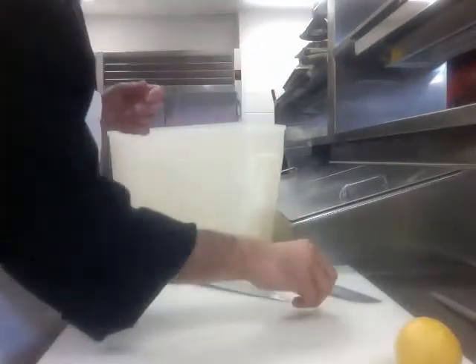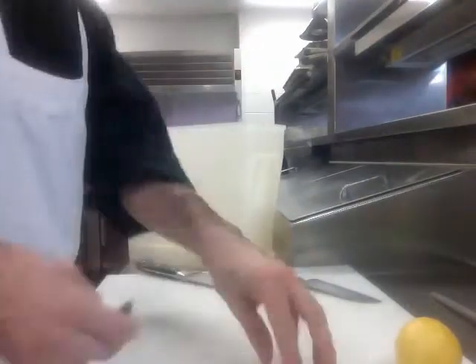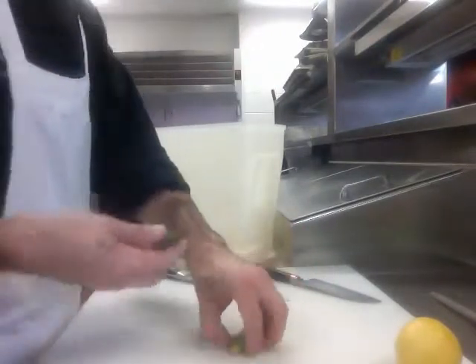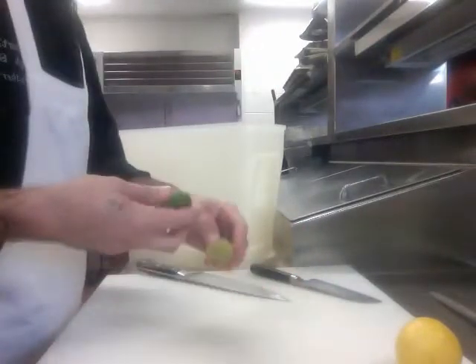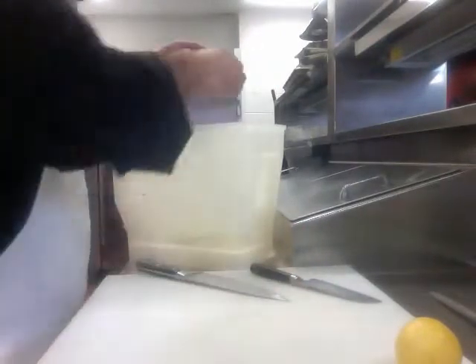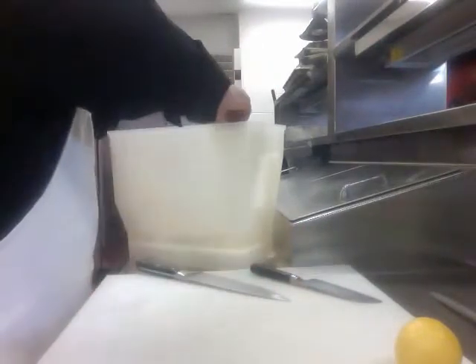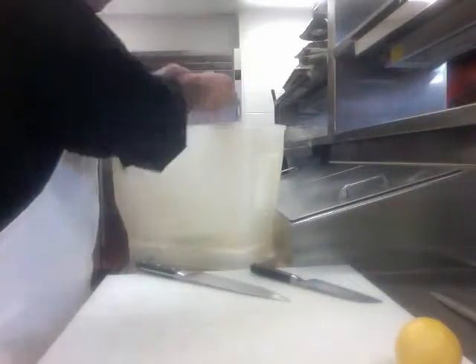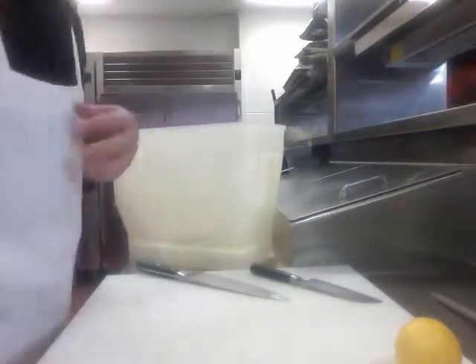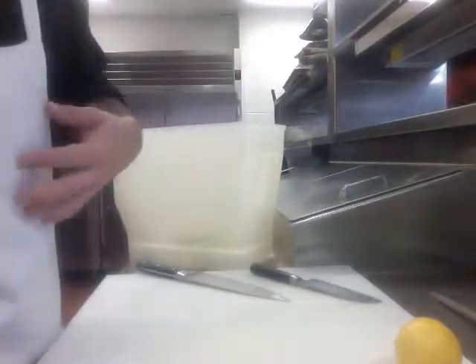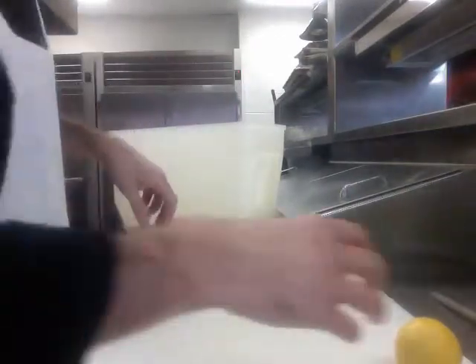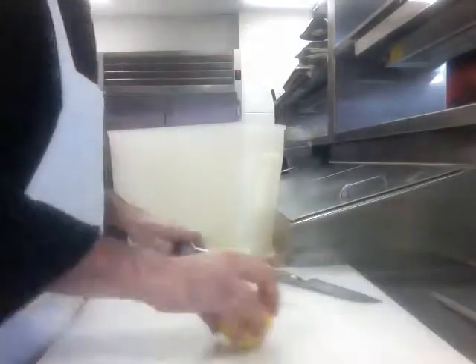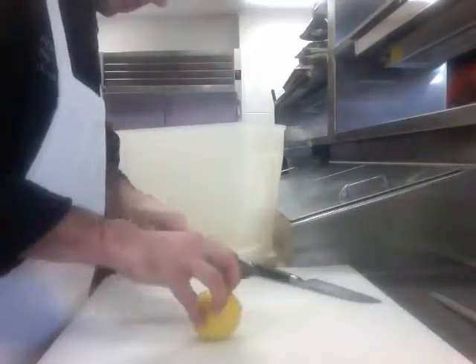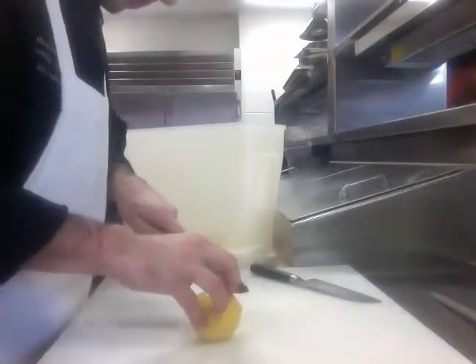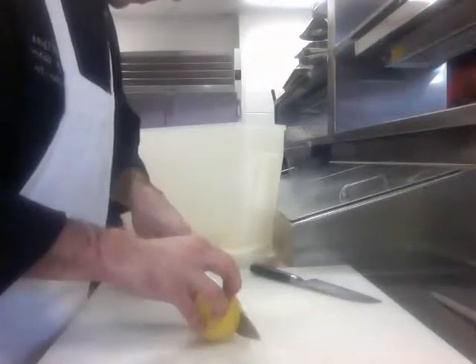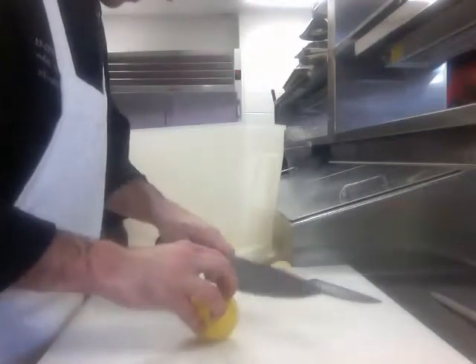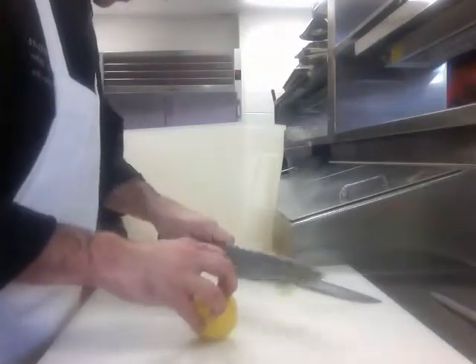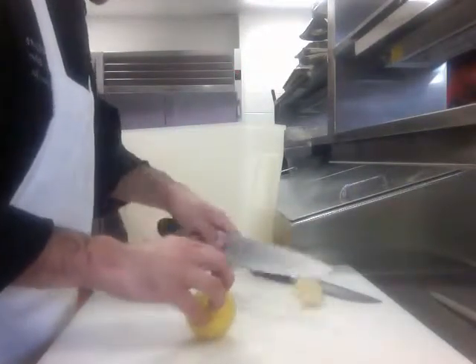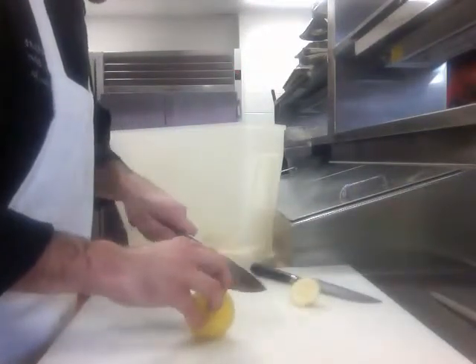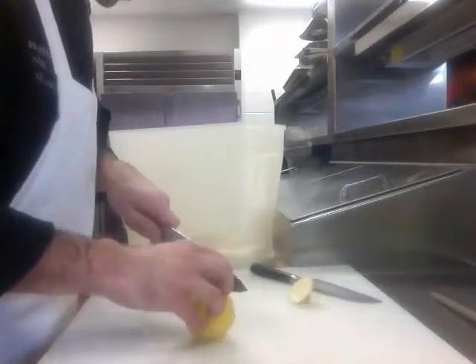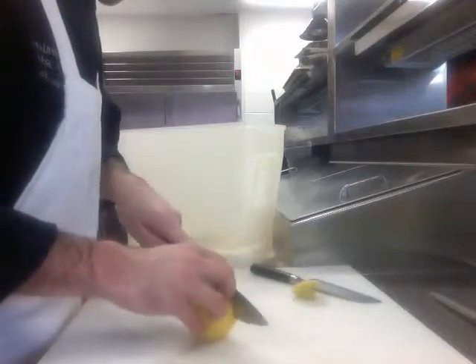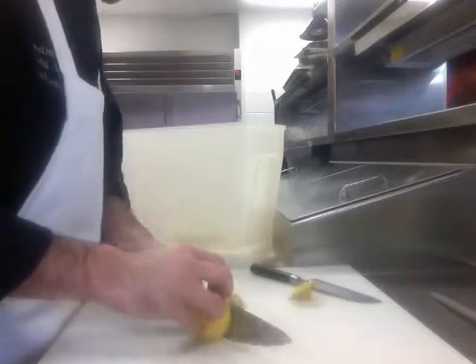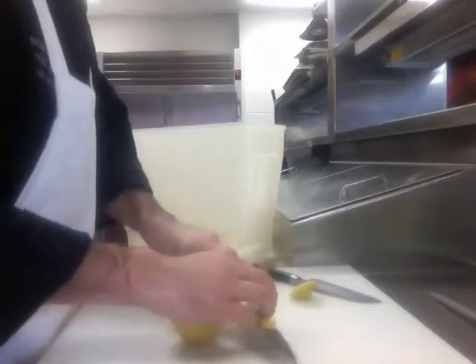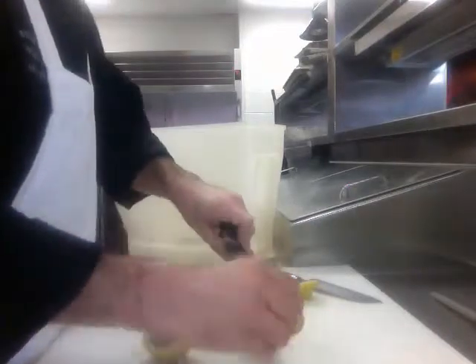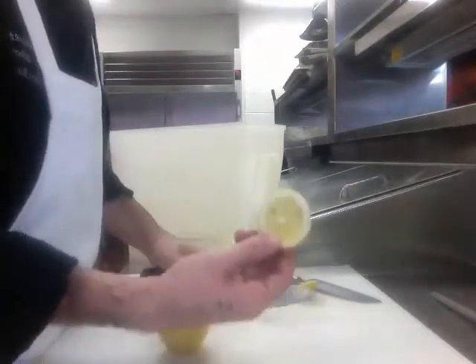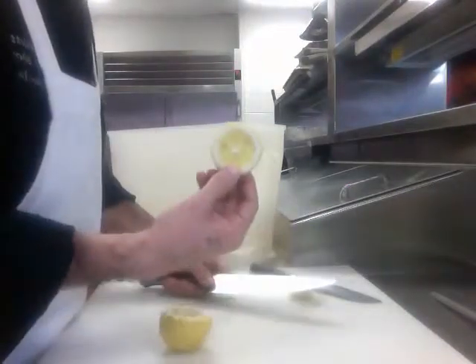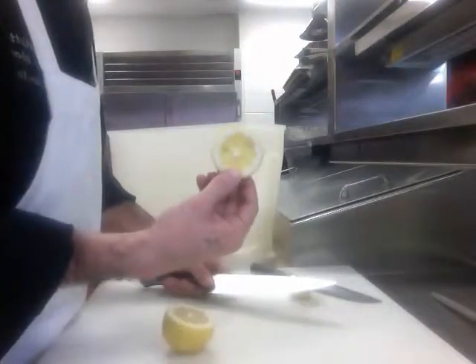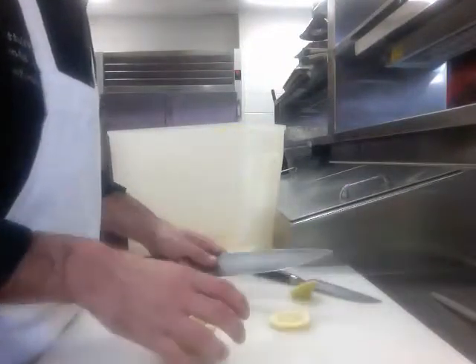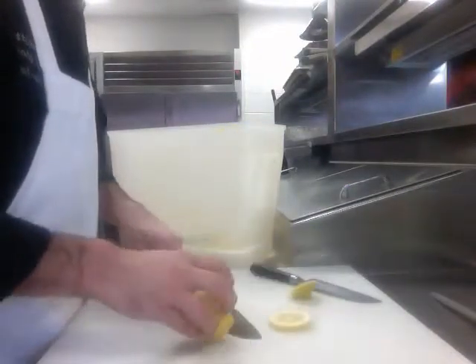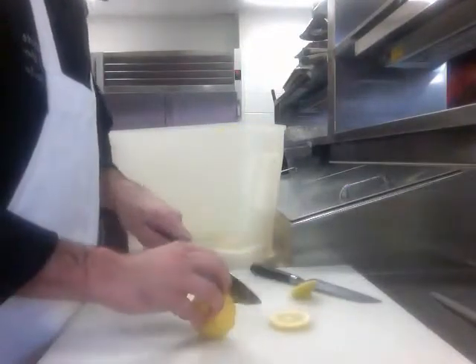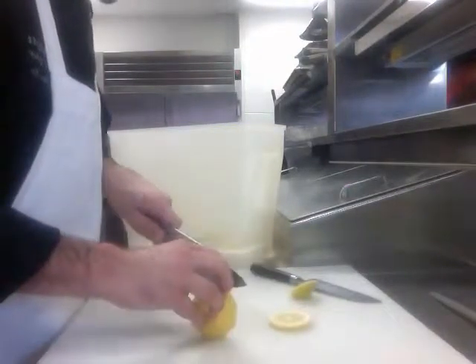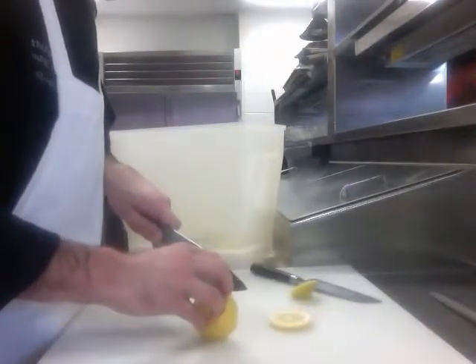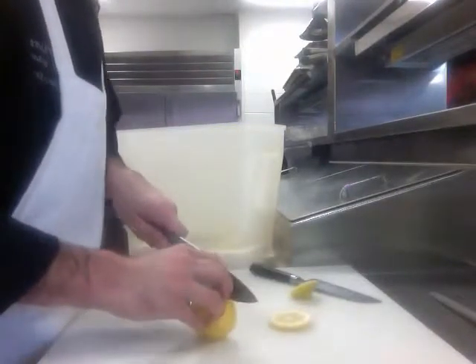Alright, so the limes go in there. Cutting my lemons up — see how nice these wheels look? It looks great. Very easy.